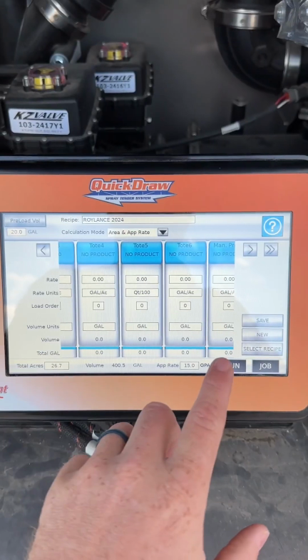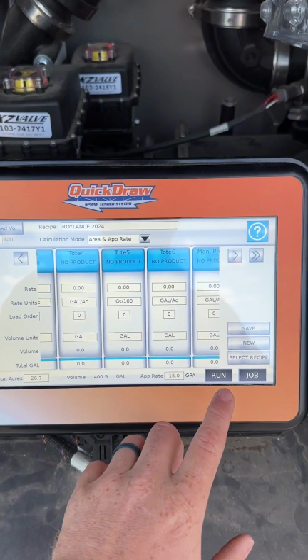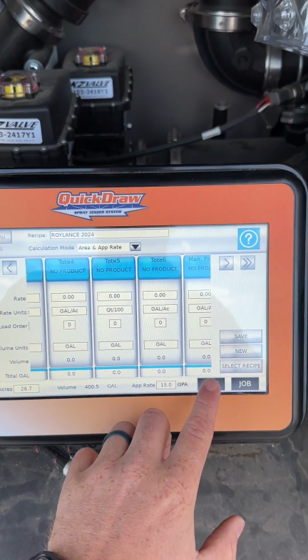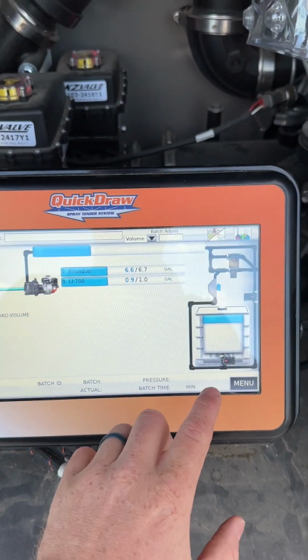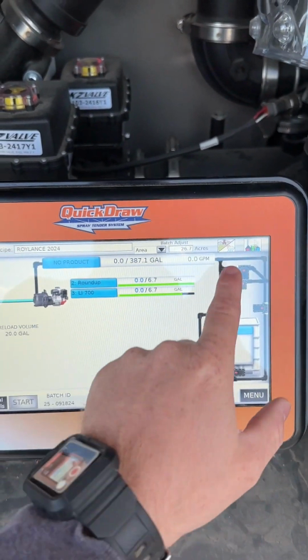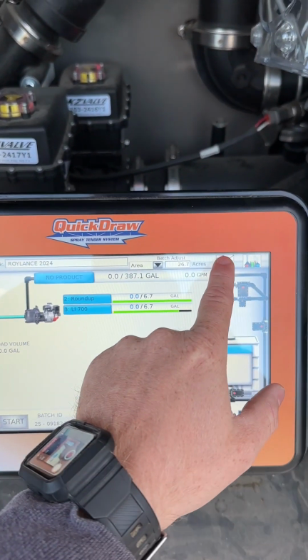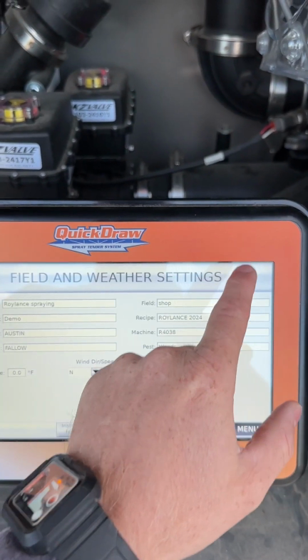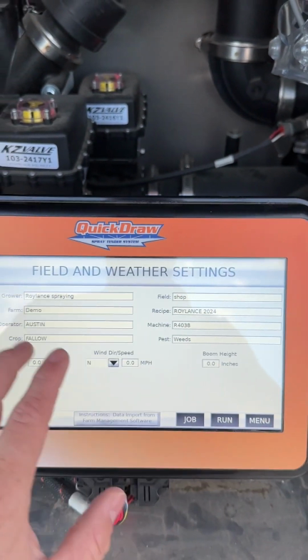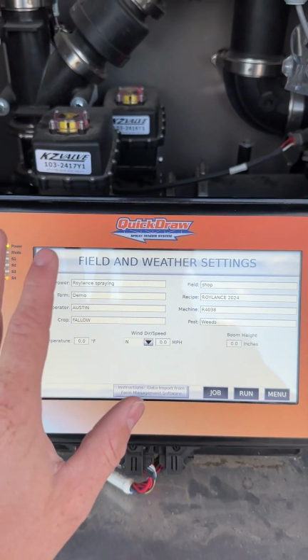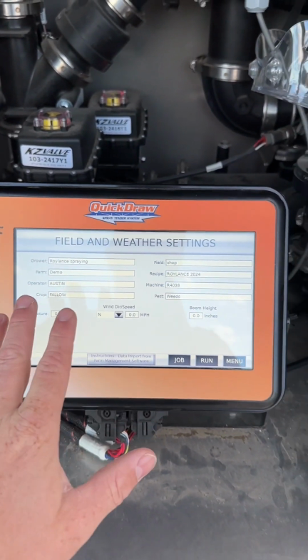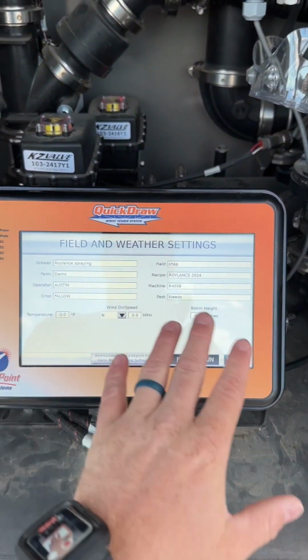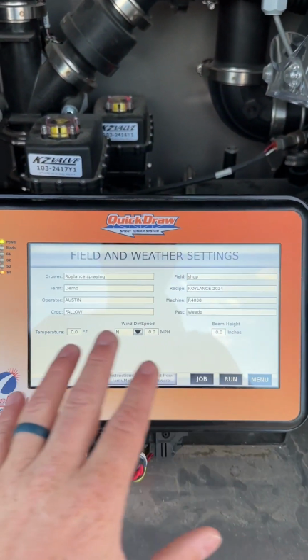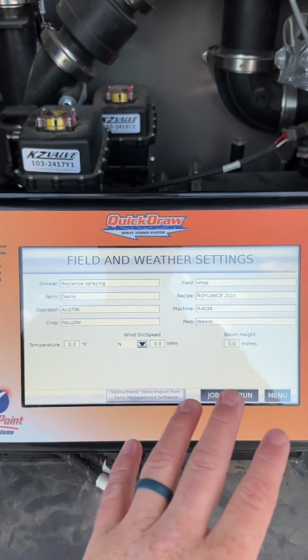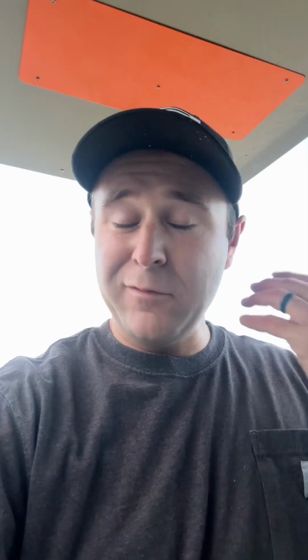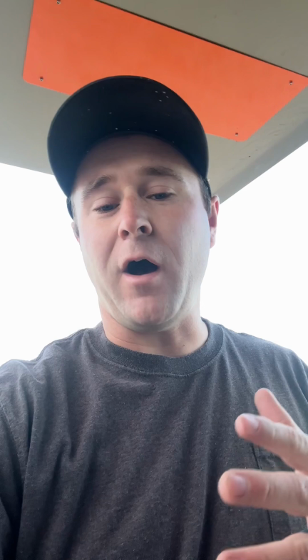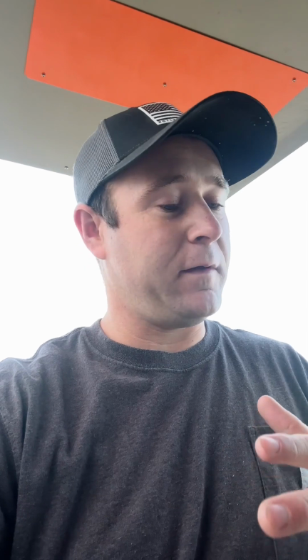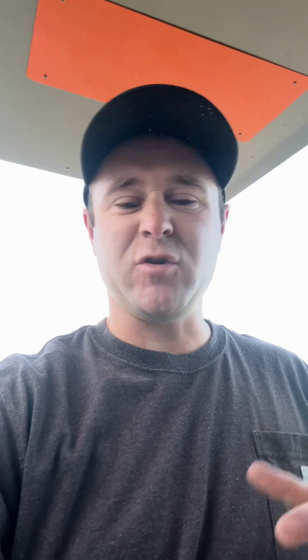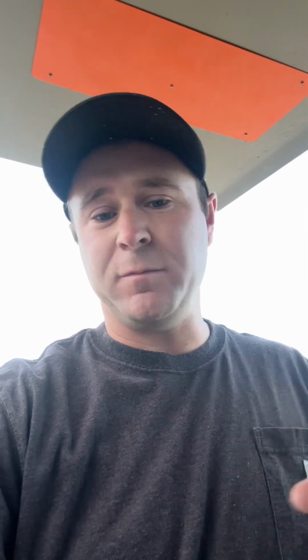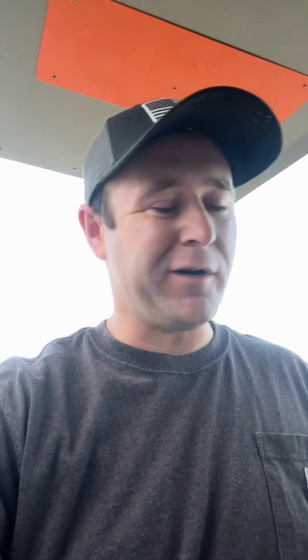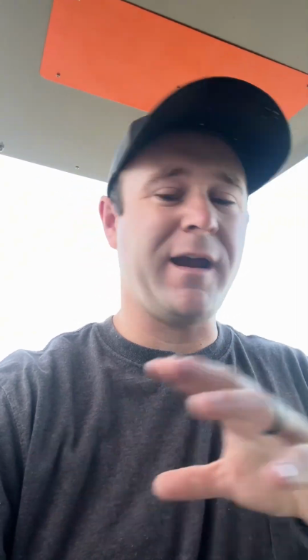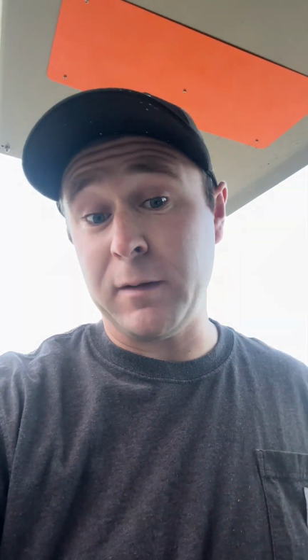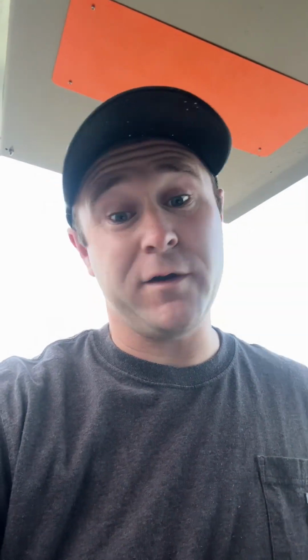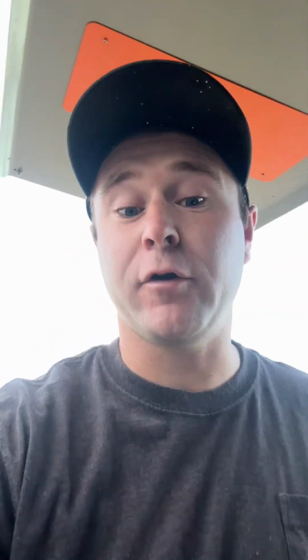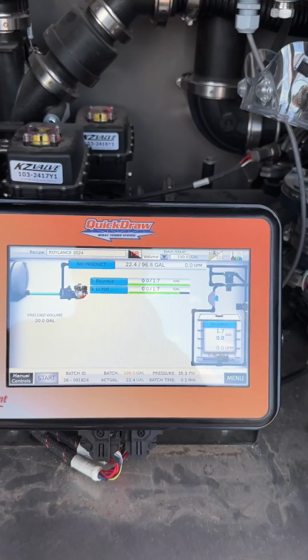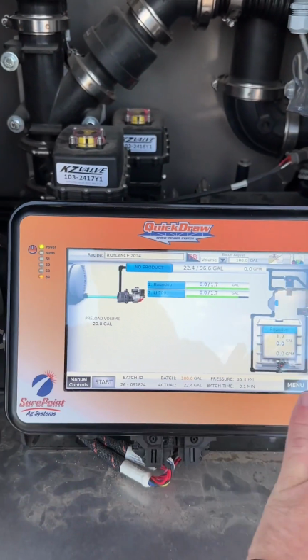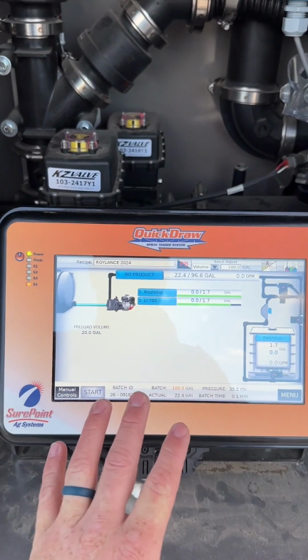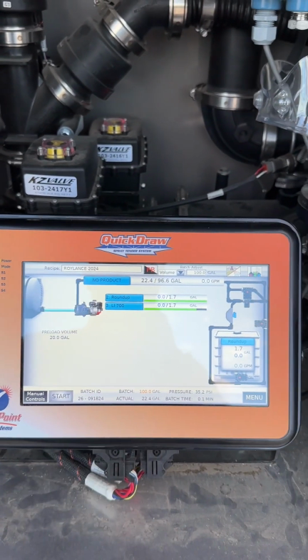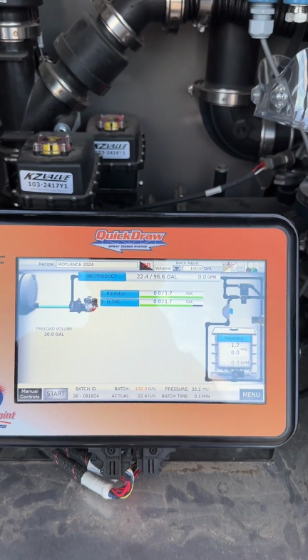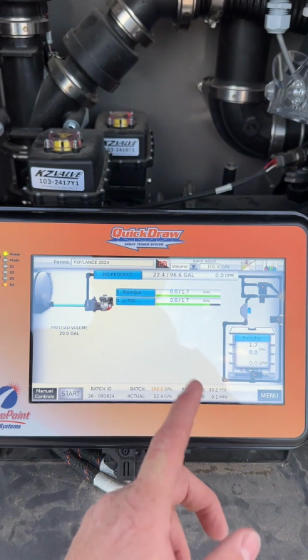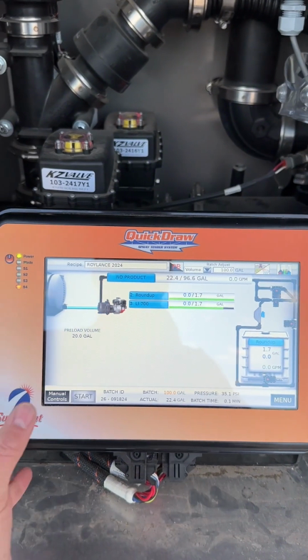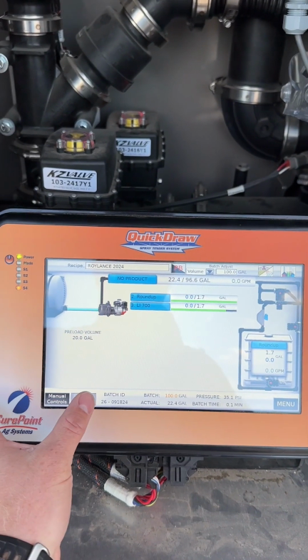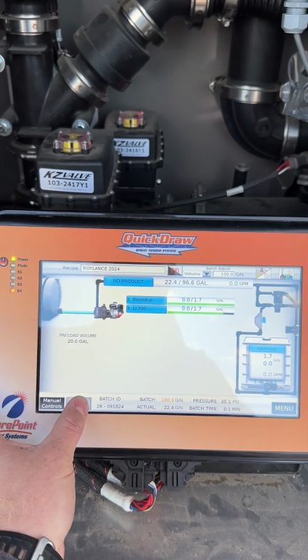Once you have that set up, you go to the run page and you can enter the farm name, field name, and the weather. It will save all that information with the GPS coordinates and create a little report for you to have for your records. Once you have all that set up, all you have to do is come to your run page and push start.